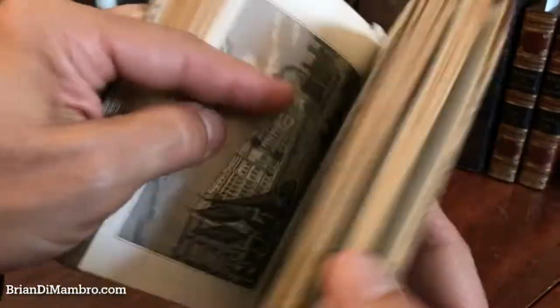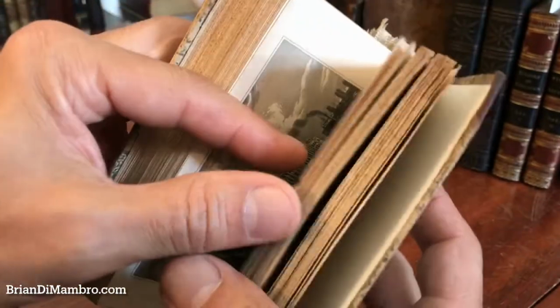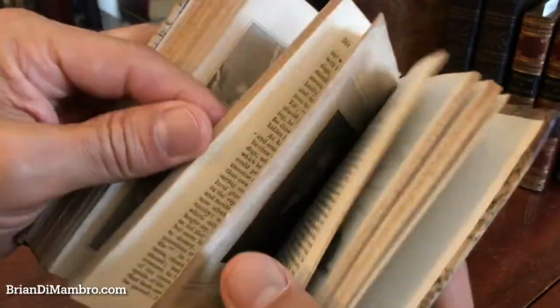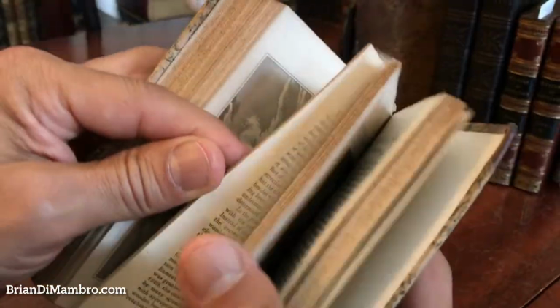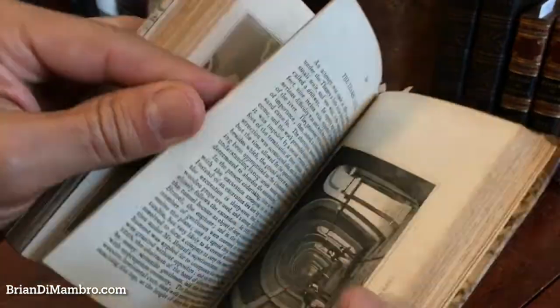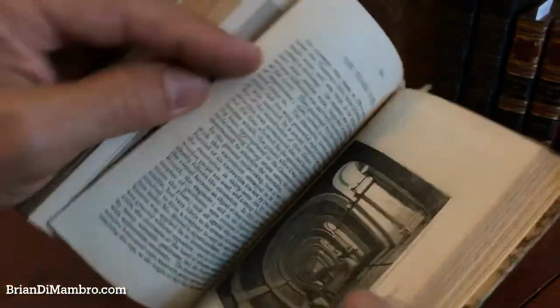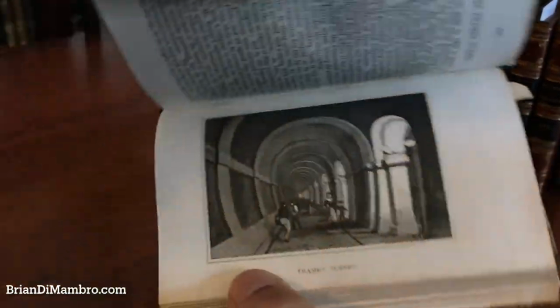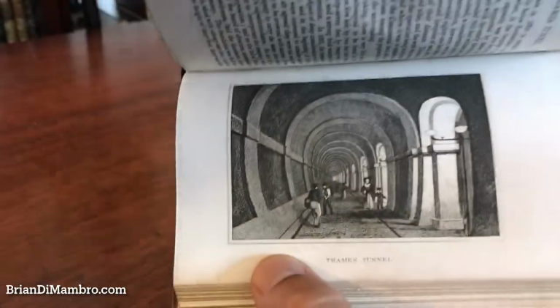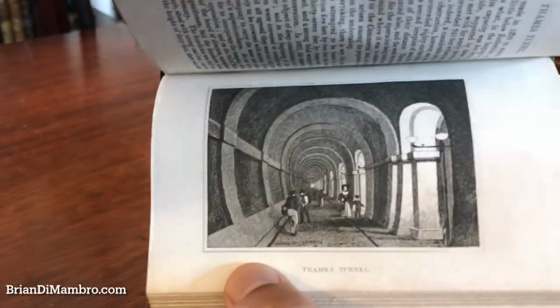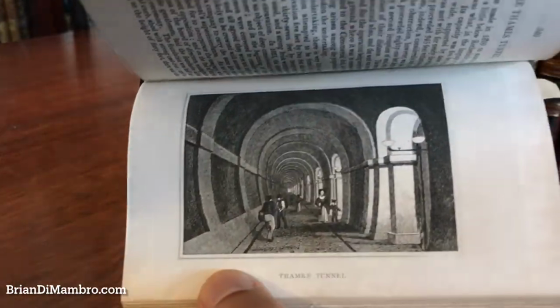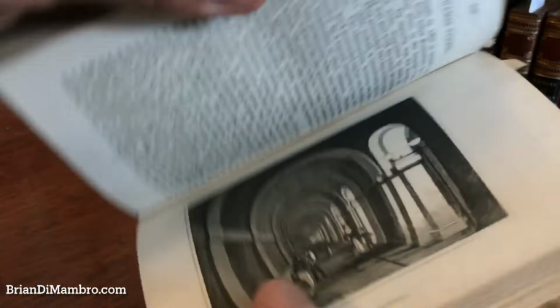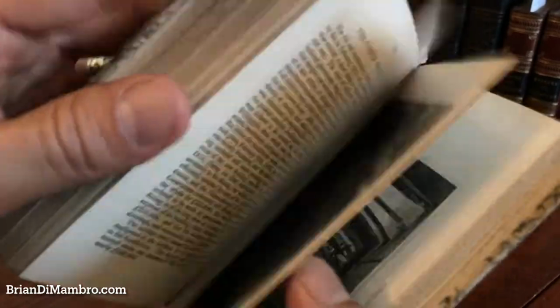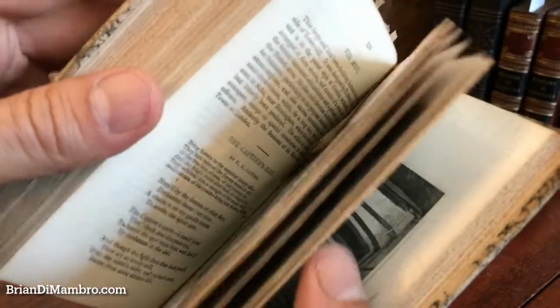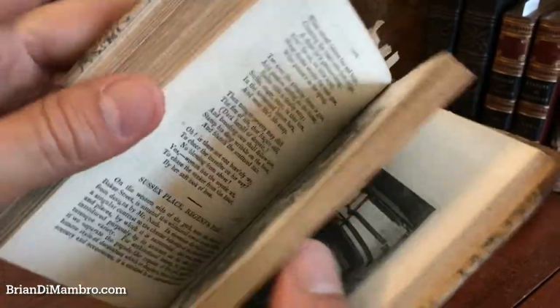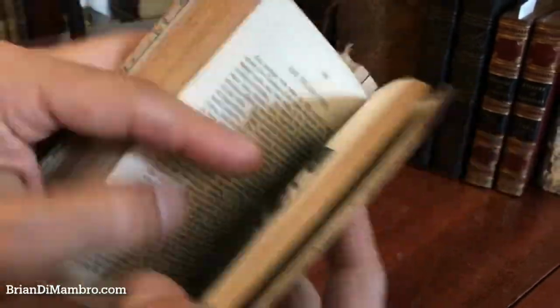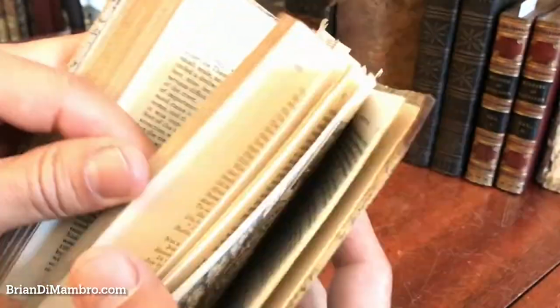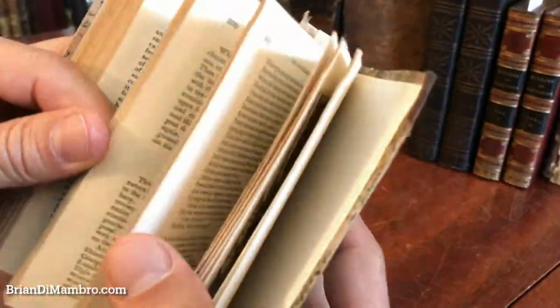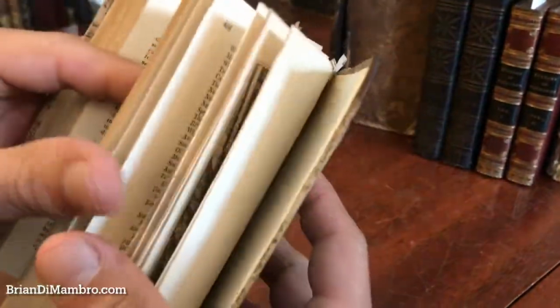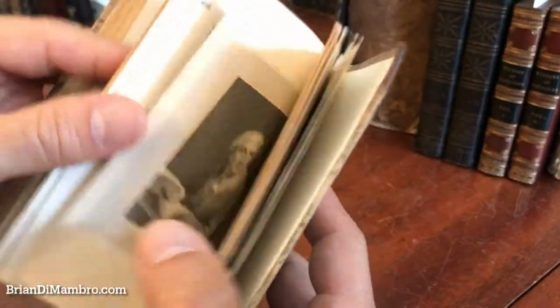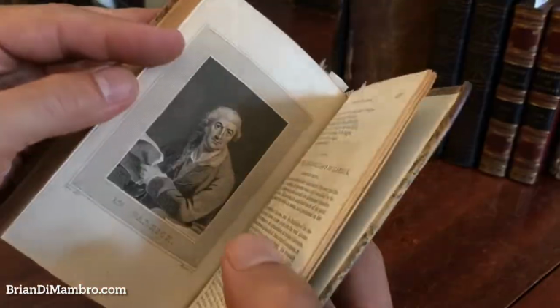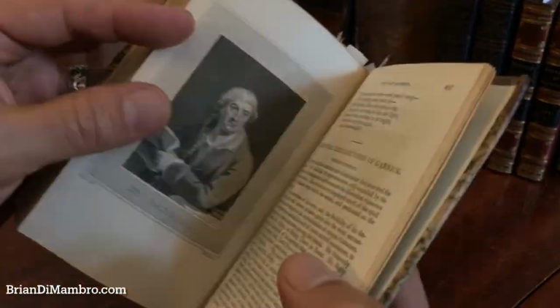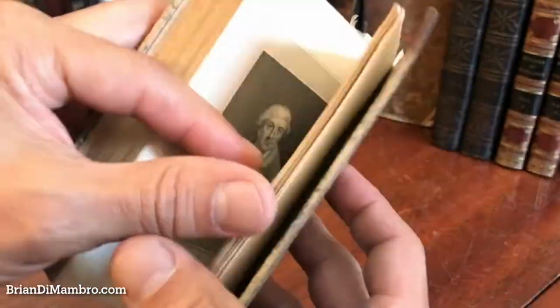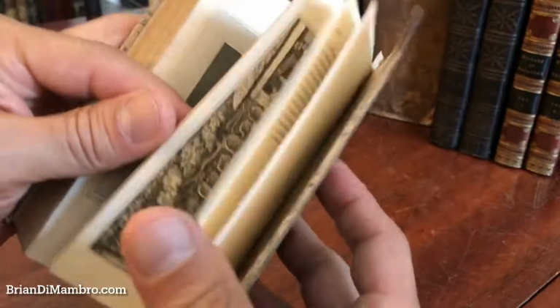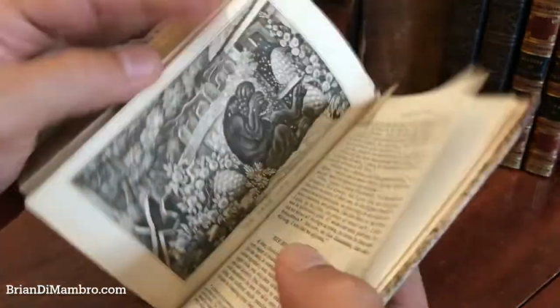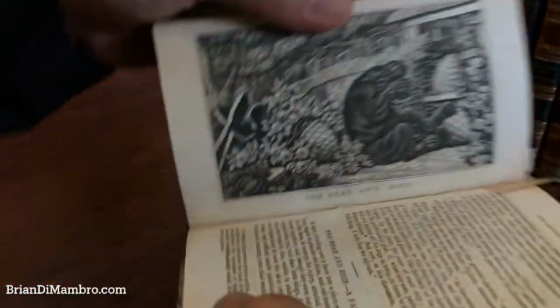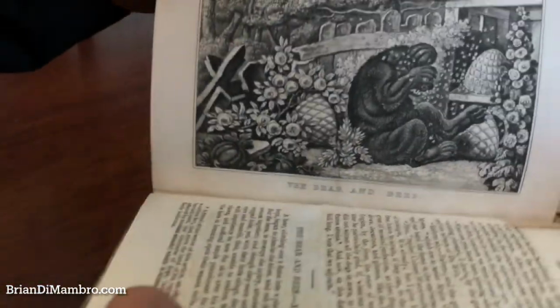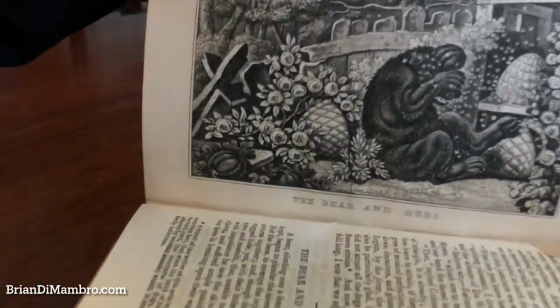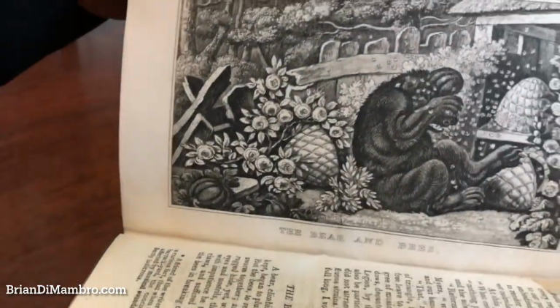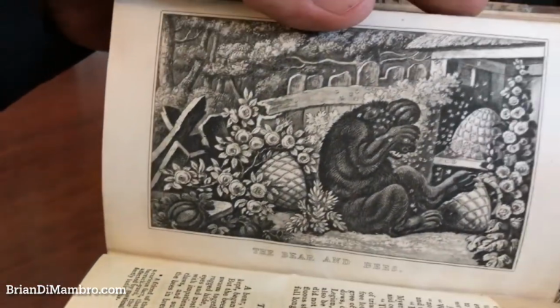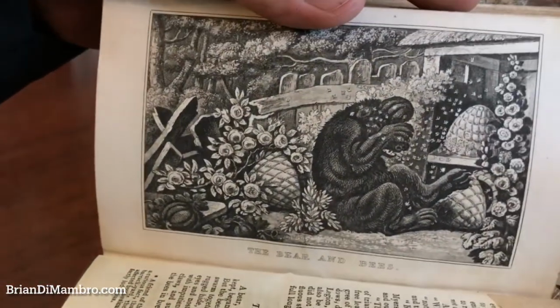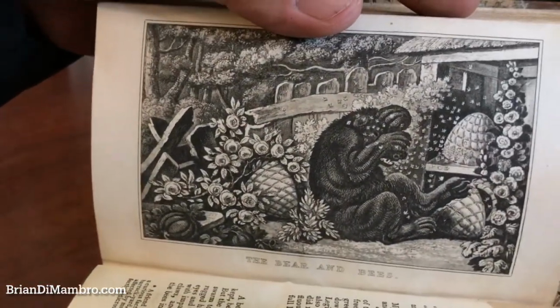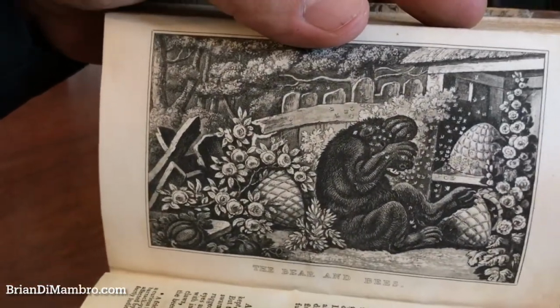There are four or five similar ones of bridges. Here is the Thames tunnel. And the final one I'll show you — here is this one — it's the bear and the bees, a fable.